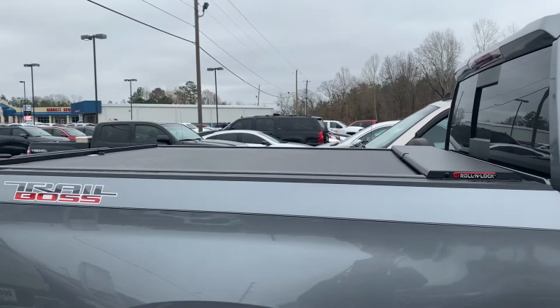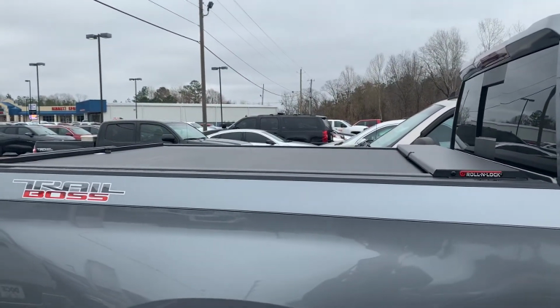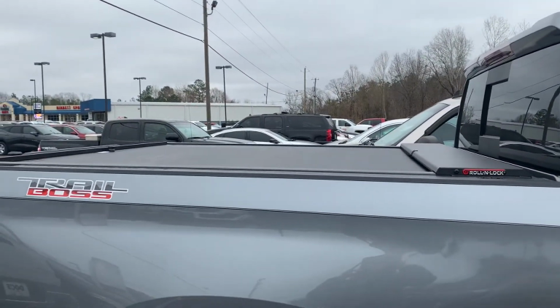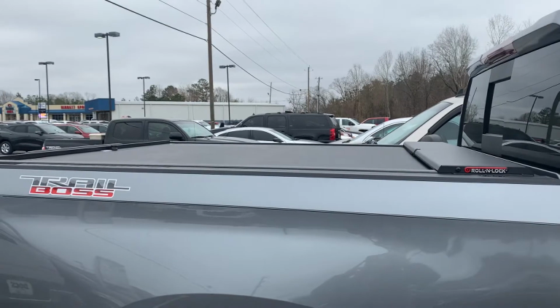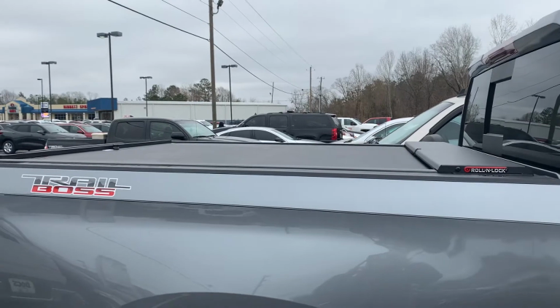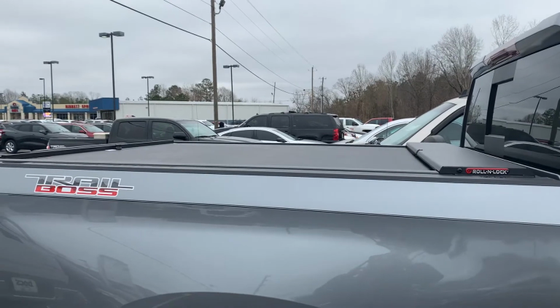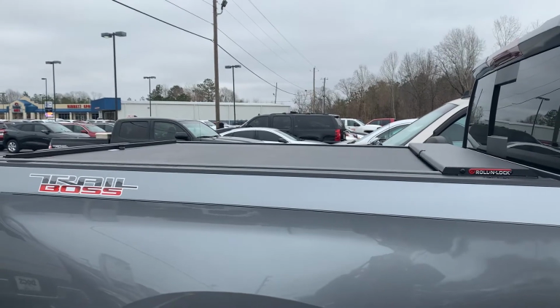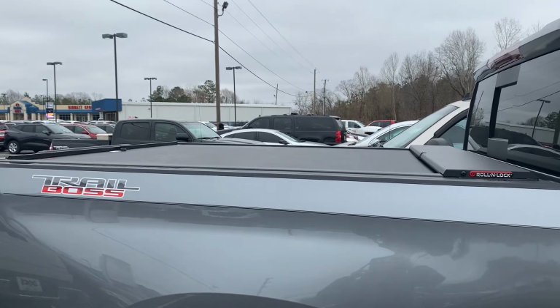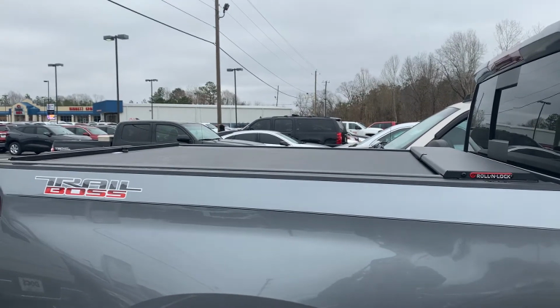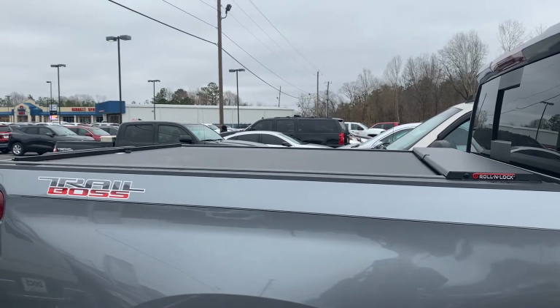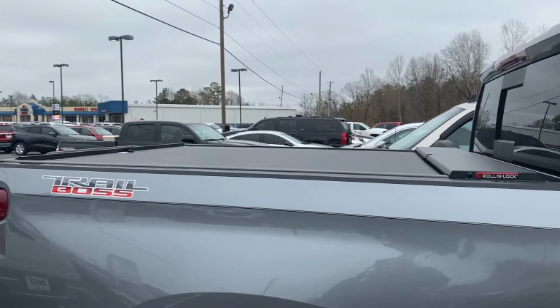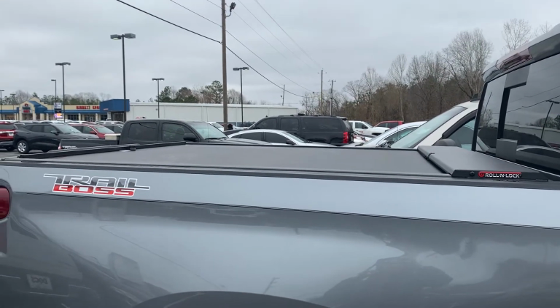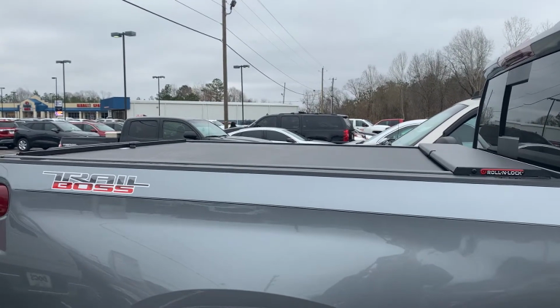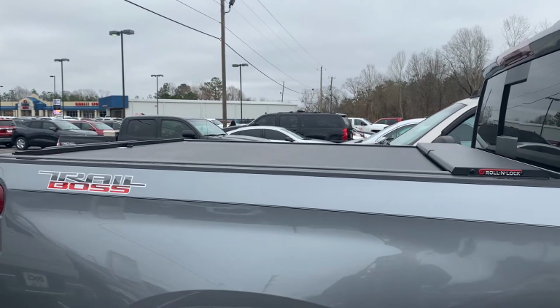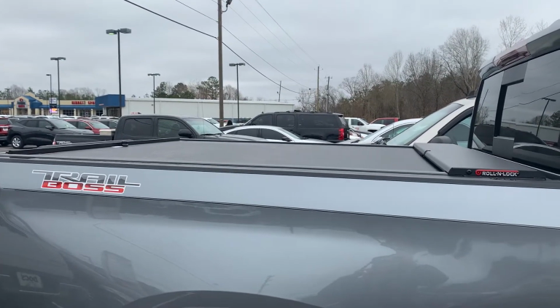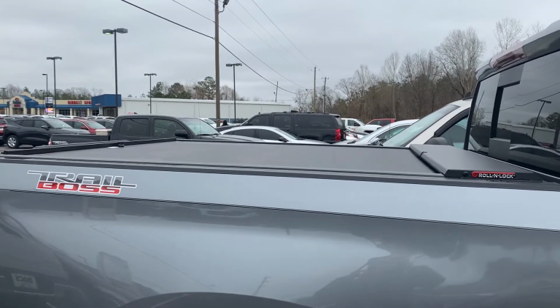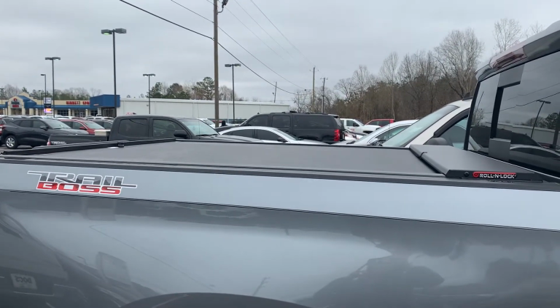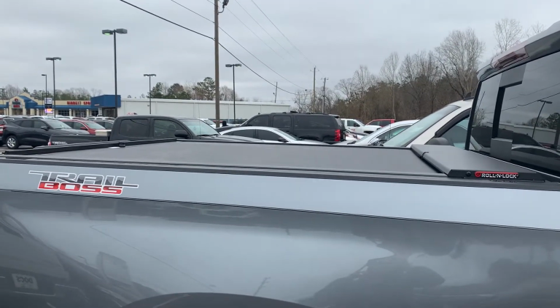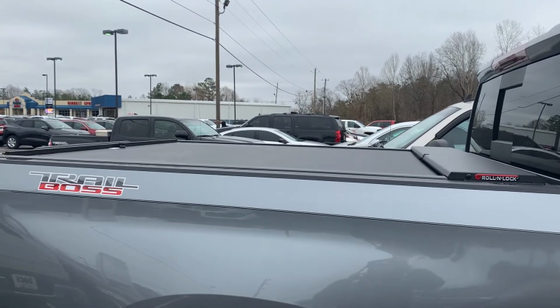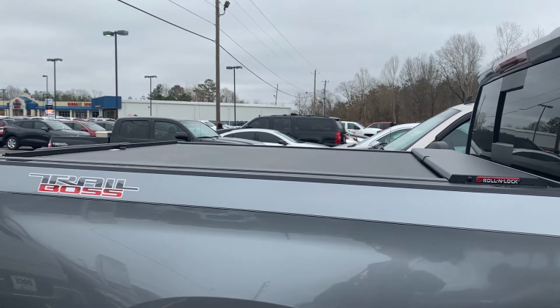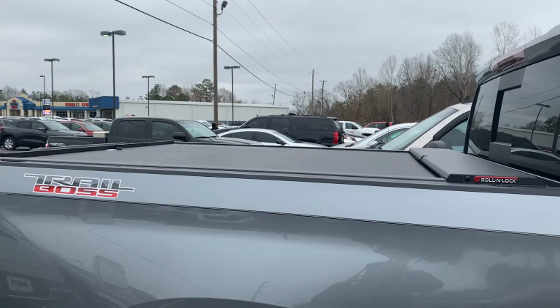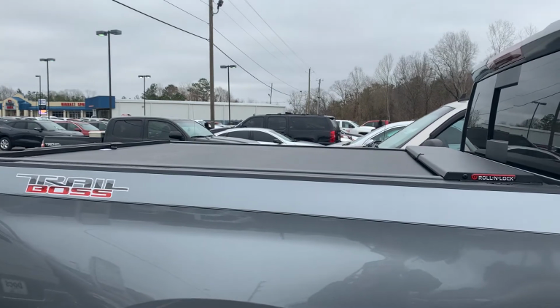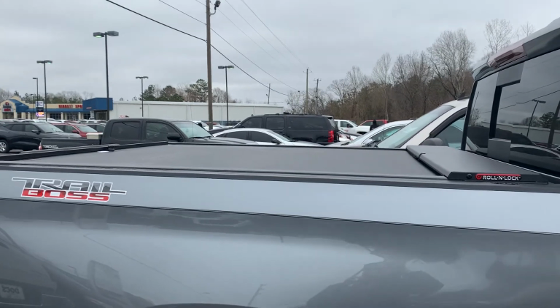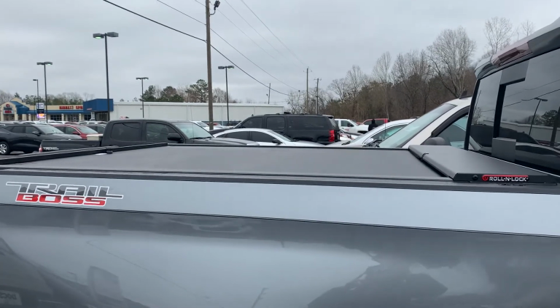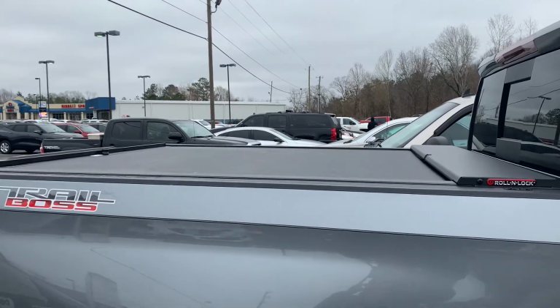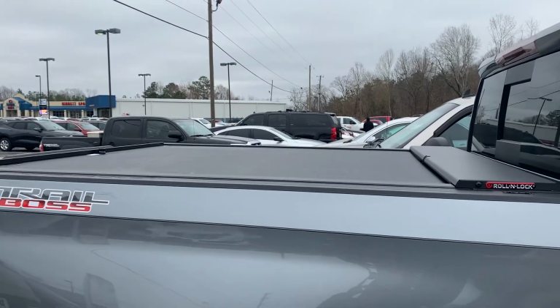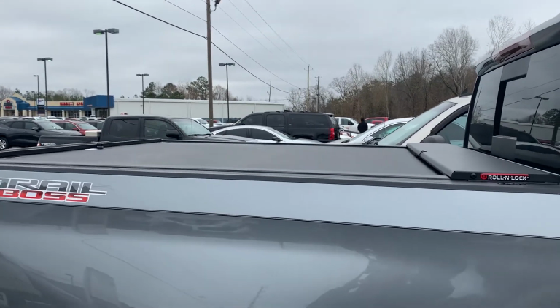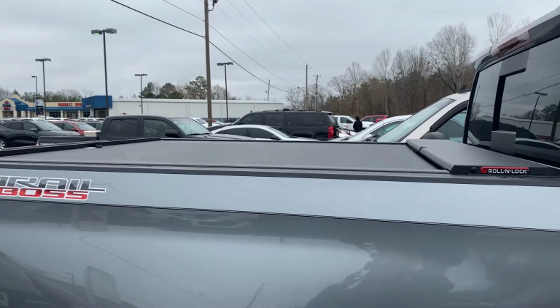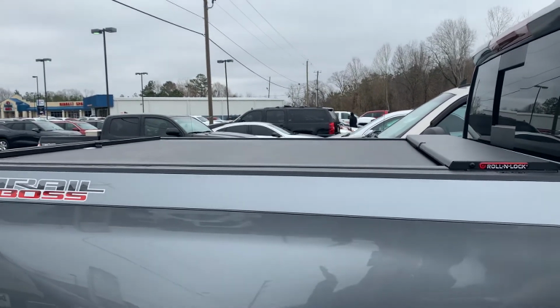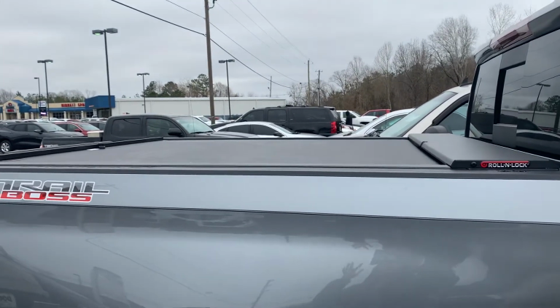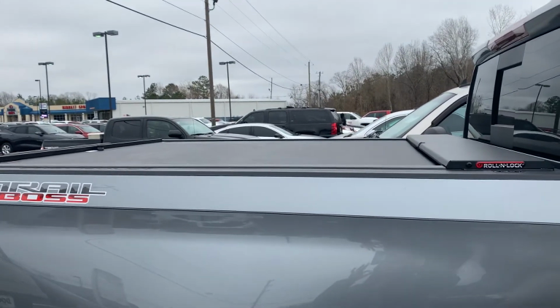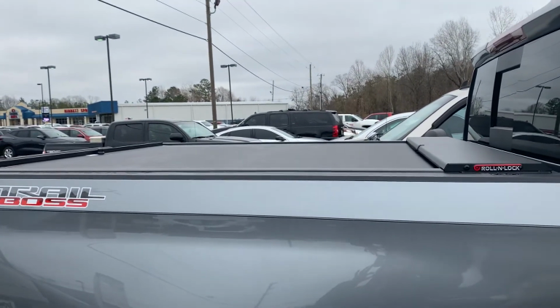He ordered this from us here at Dock's and our shop installed it this morning. I just wanted to show you what this looks like.